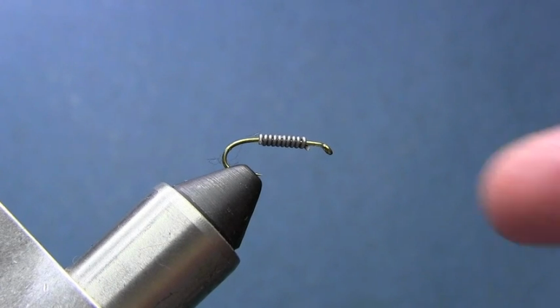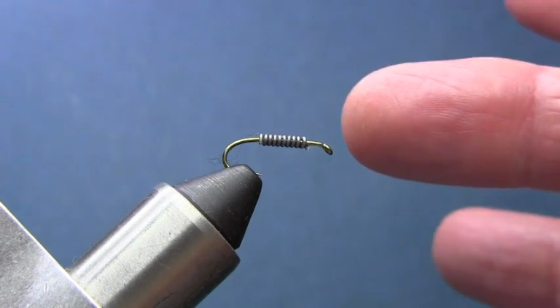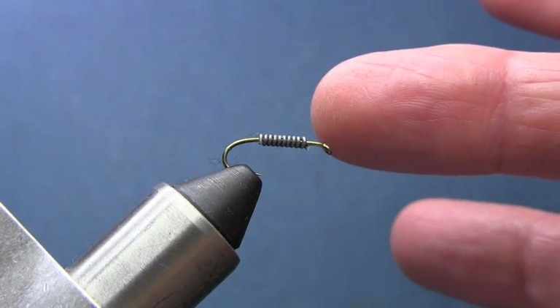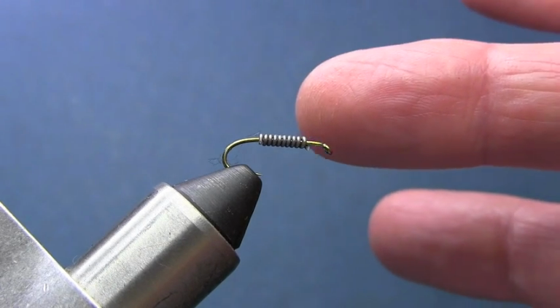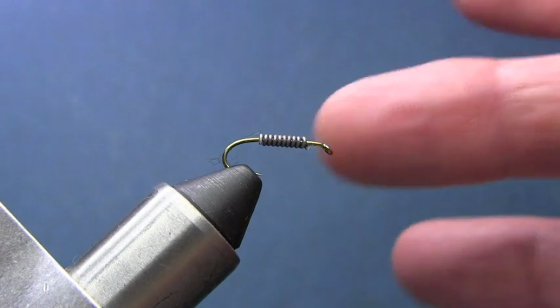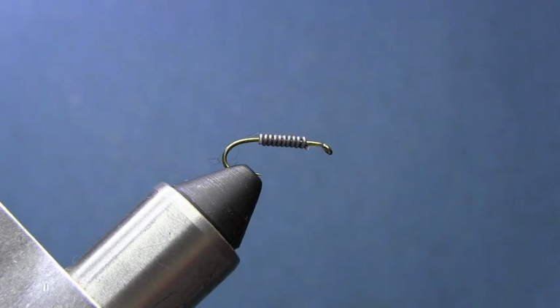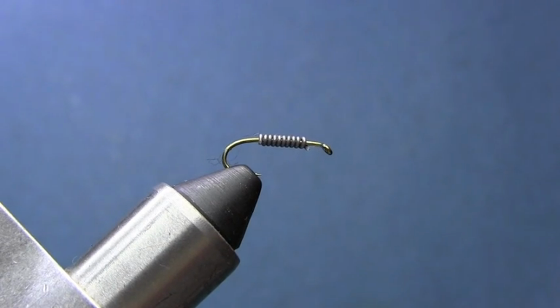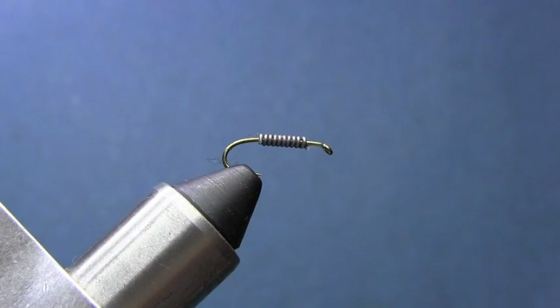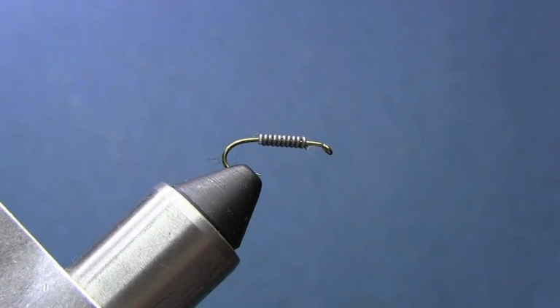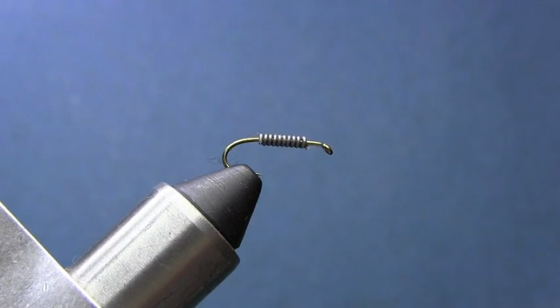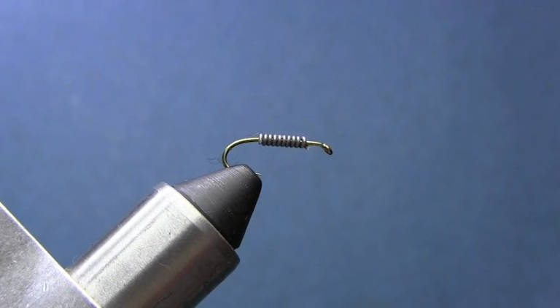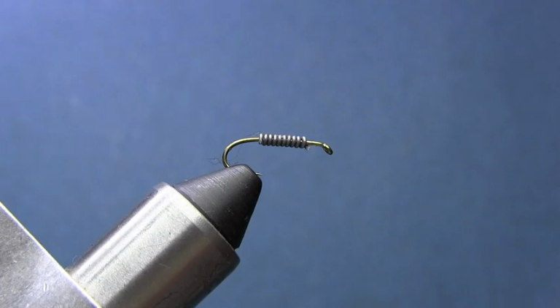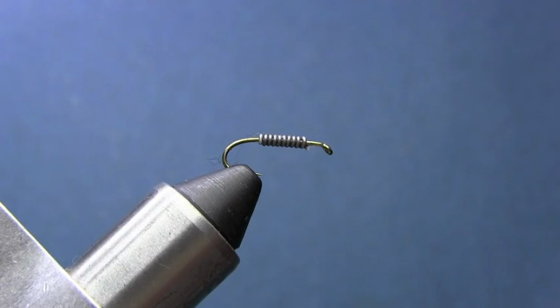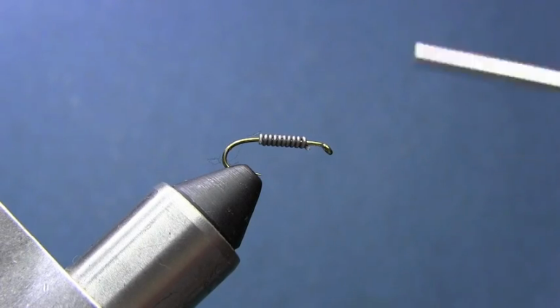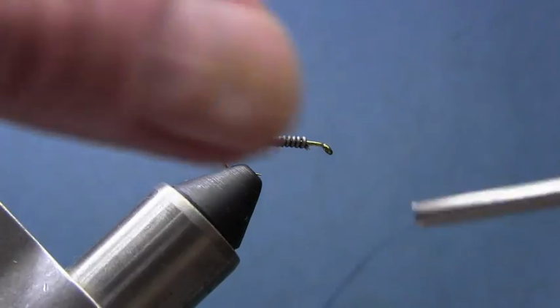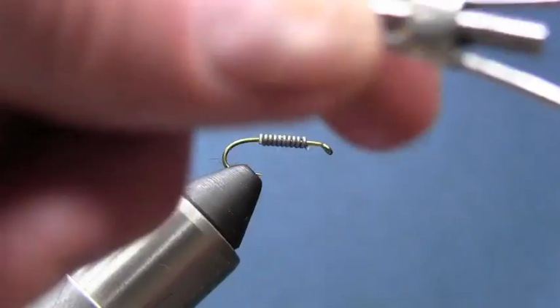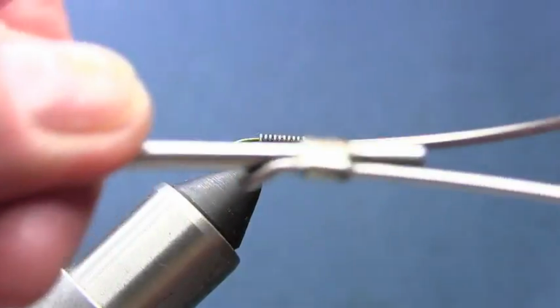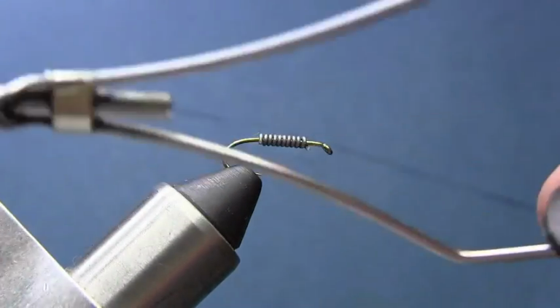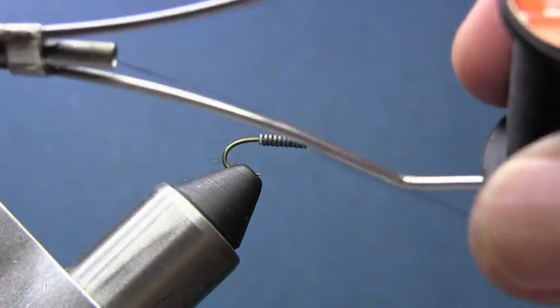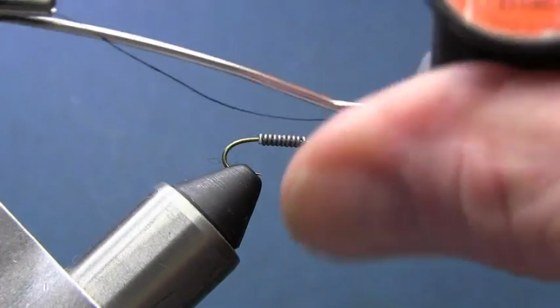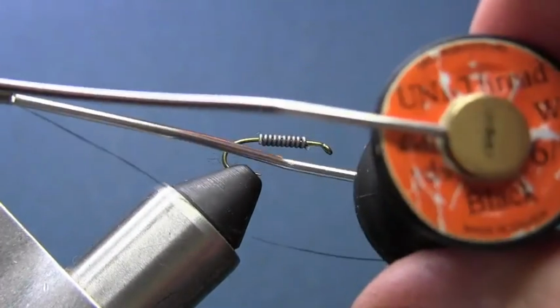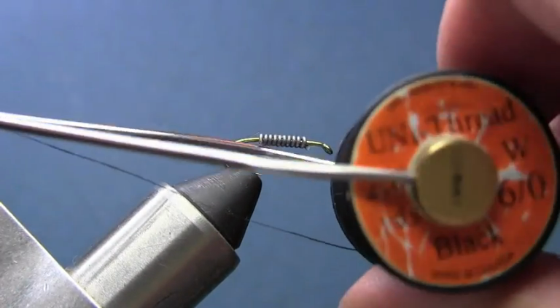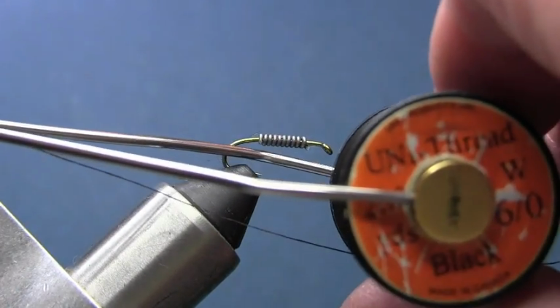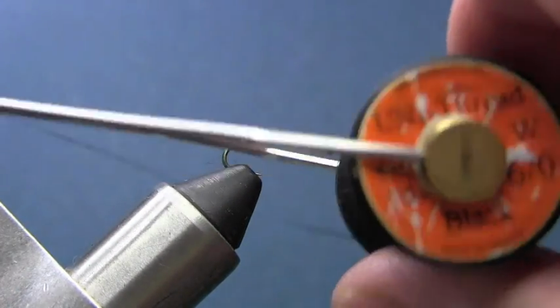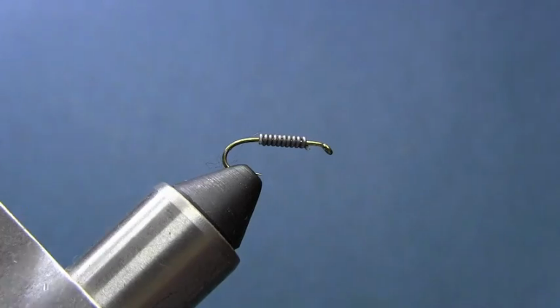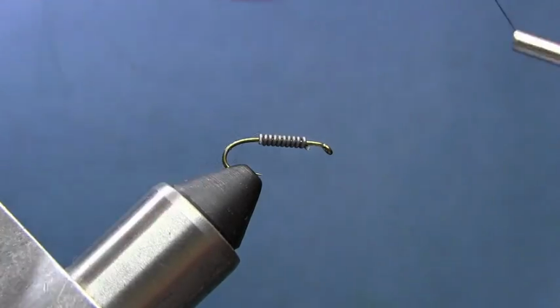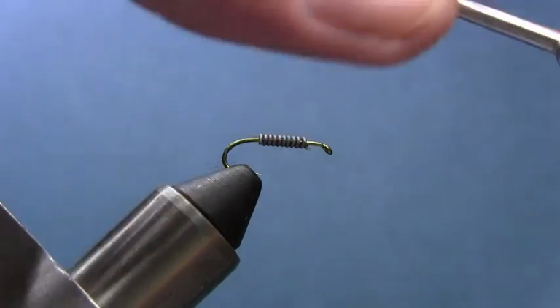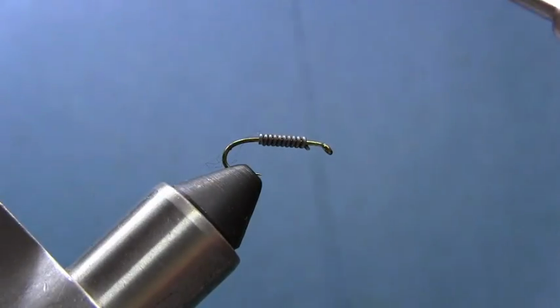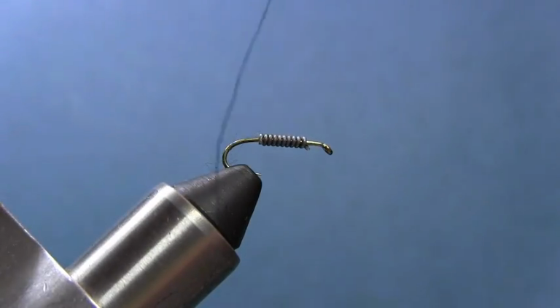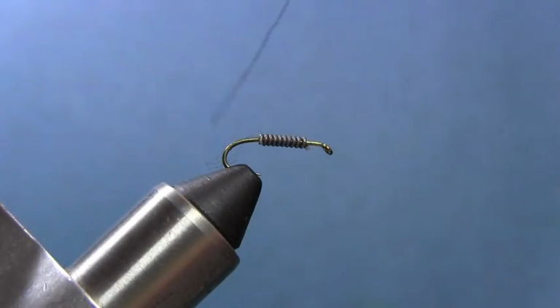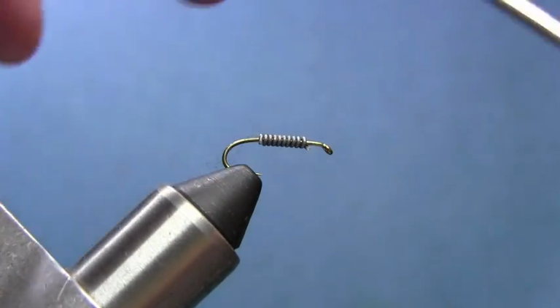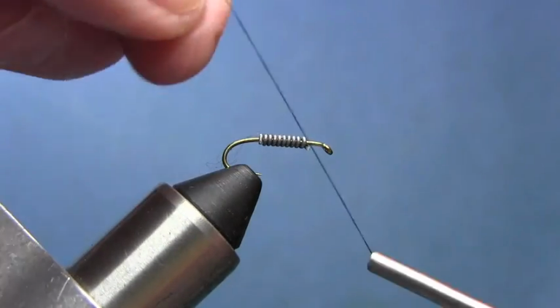To get us started, I've gone ahead and taken my hook and put some lead wire around it - about eight to ten wraps. Now we're going to get our thread, which is six-aught uni thread black, and get started on the hook.